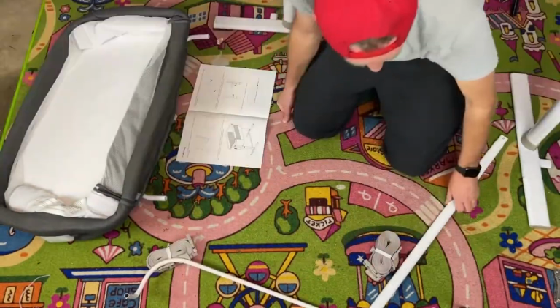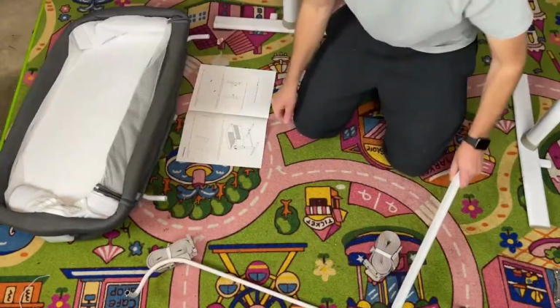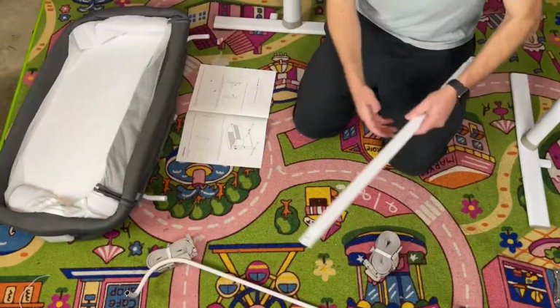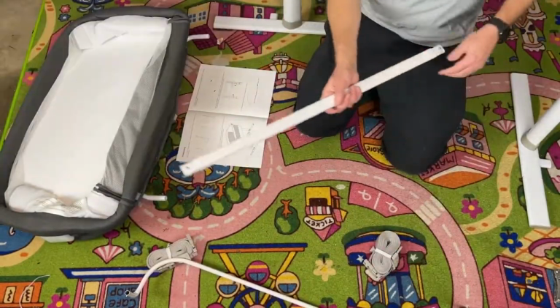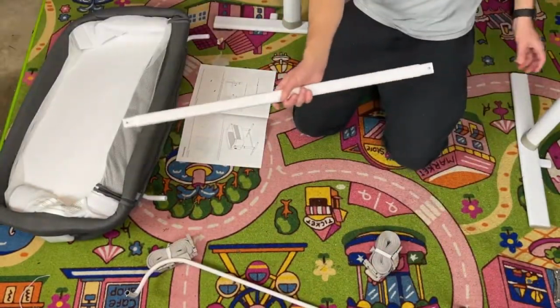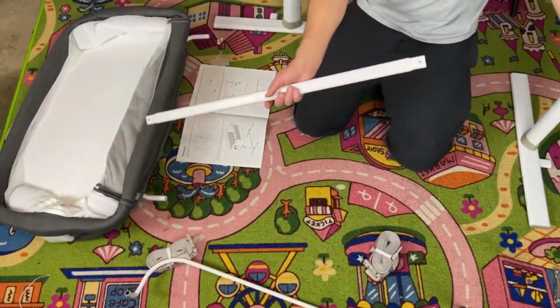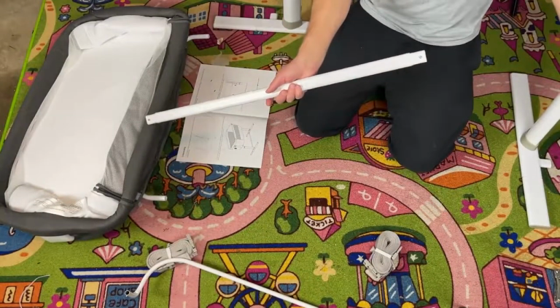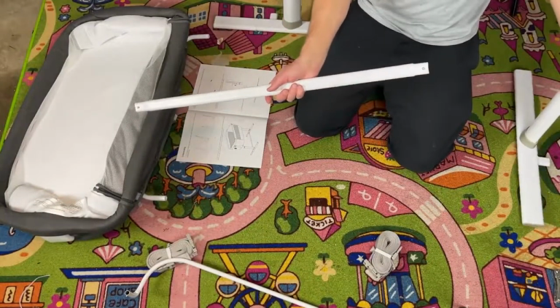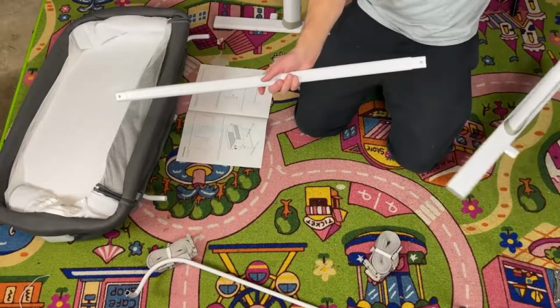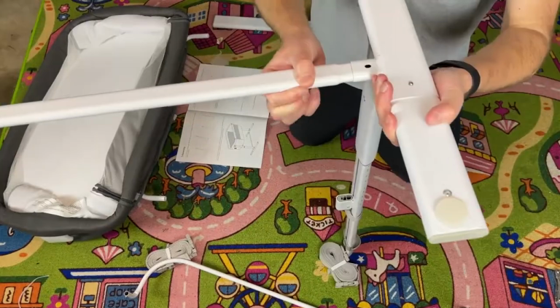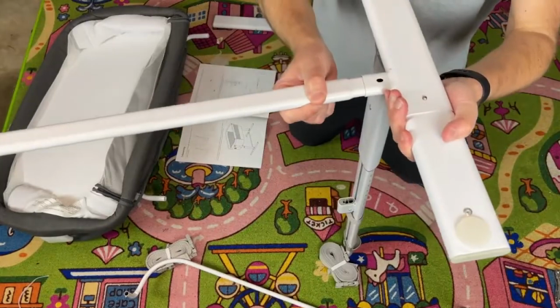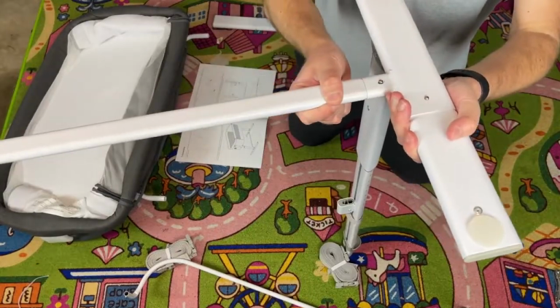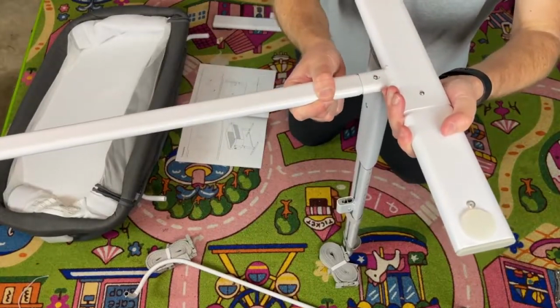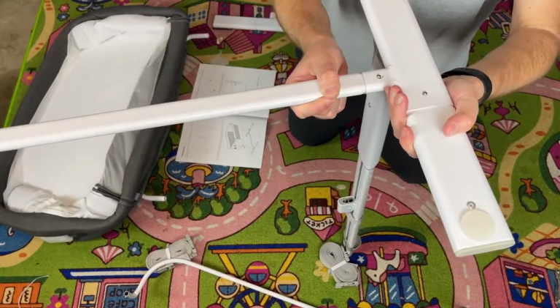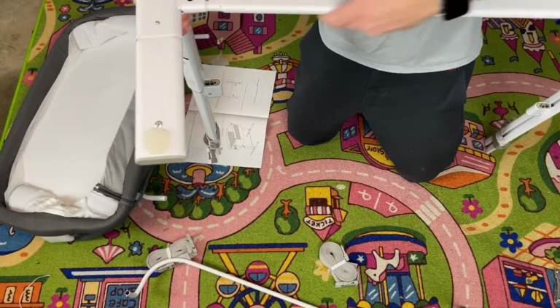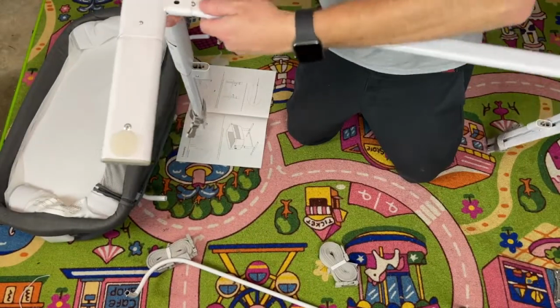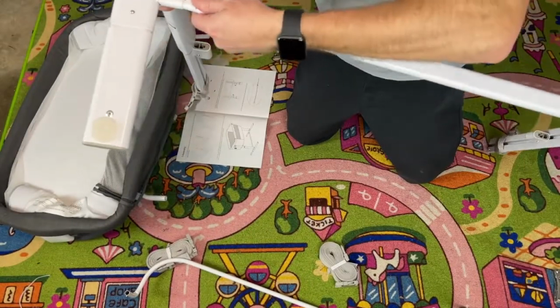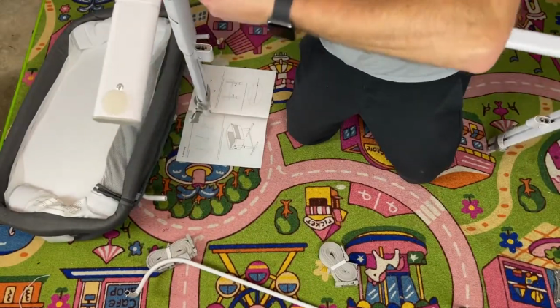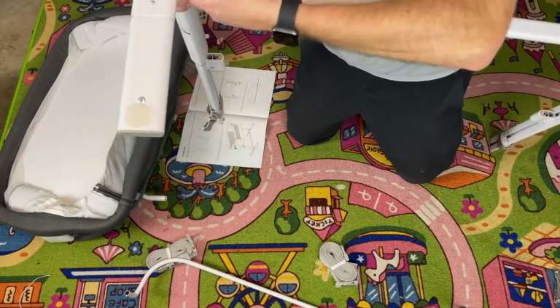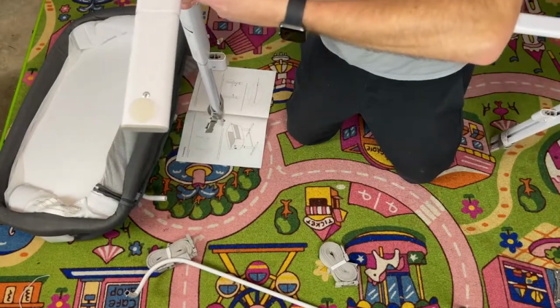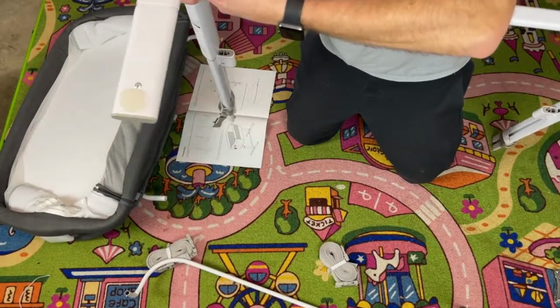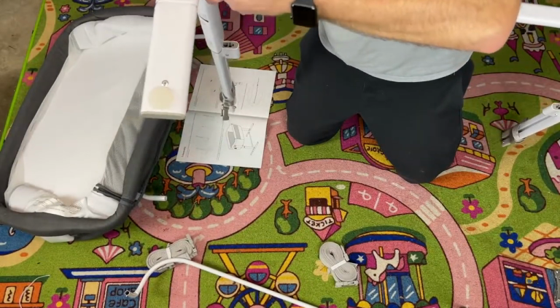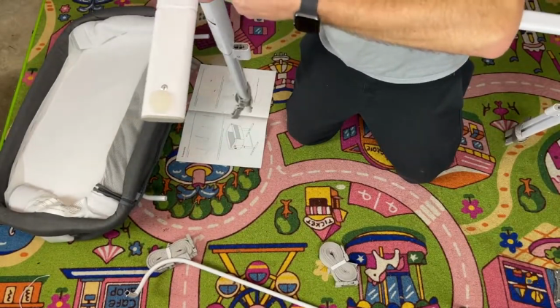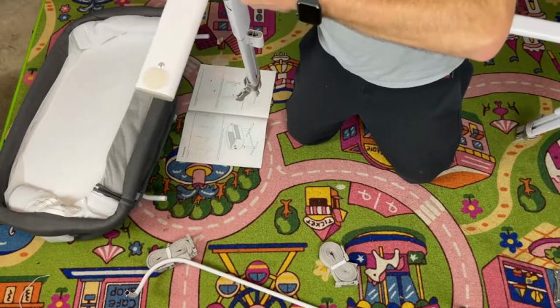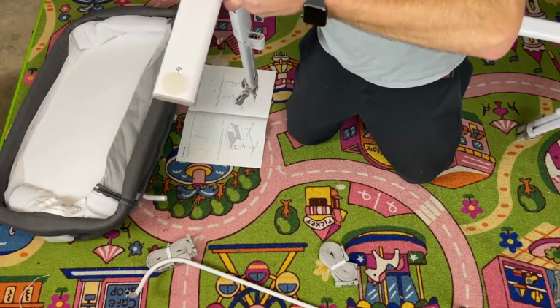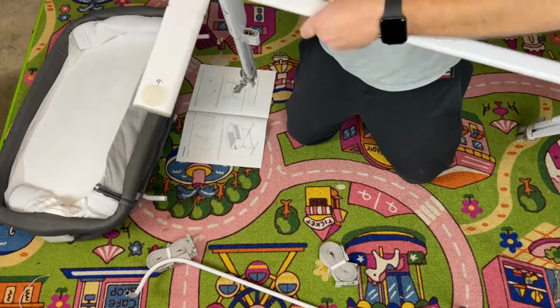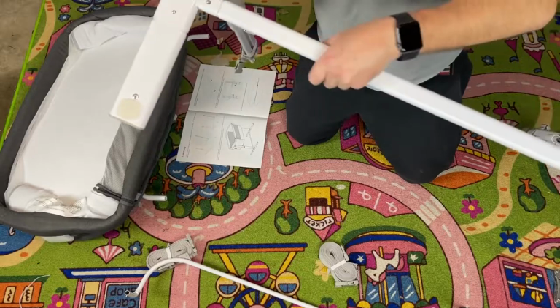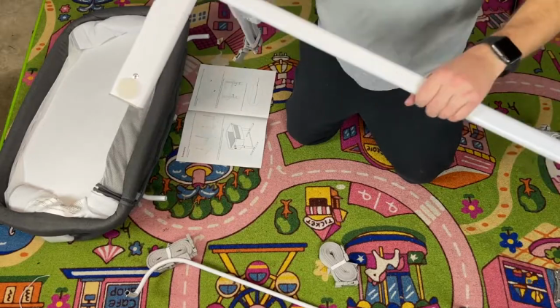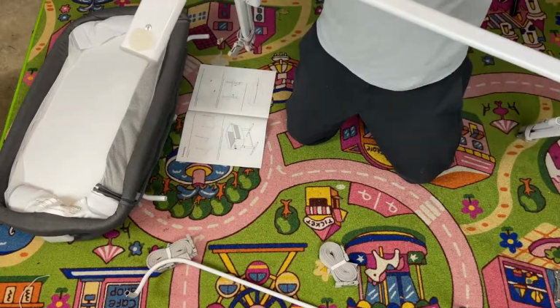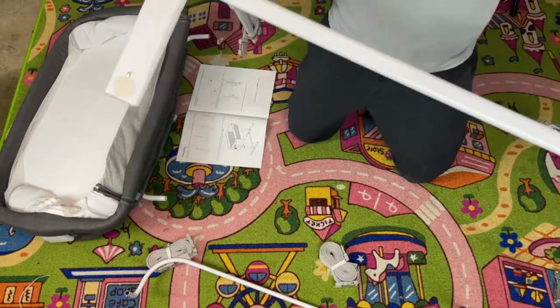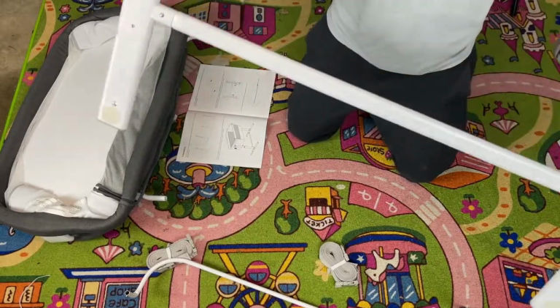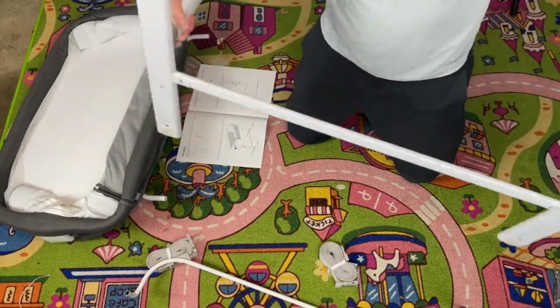All right, step three is putting this thing in. Take that, put that in, I'll just take this and put this in. Snap — real easy to put together.